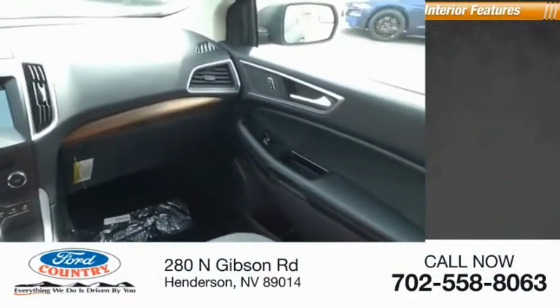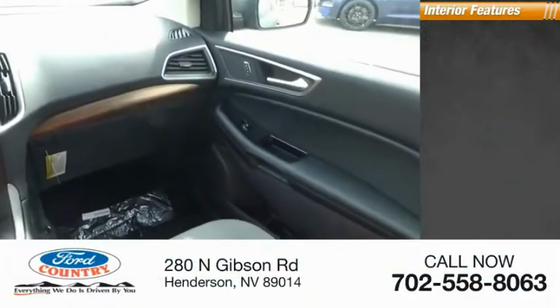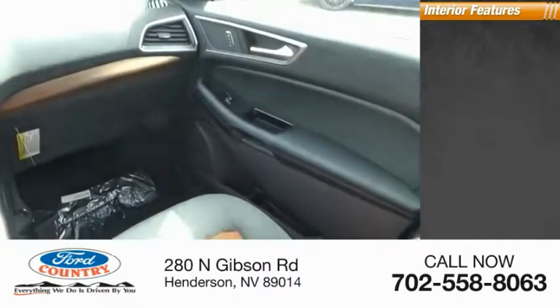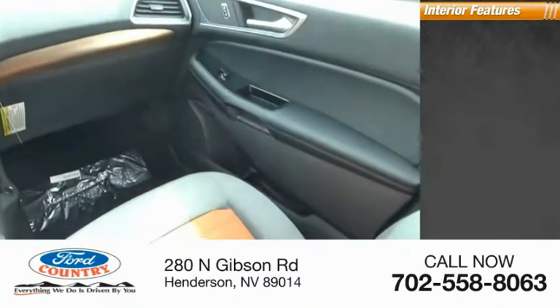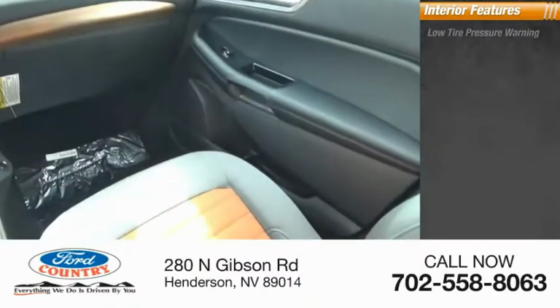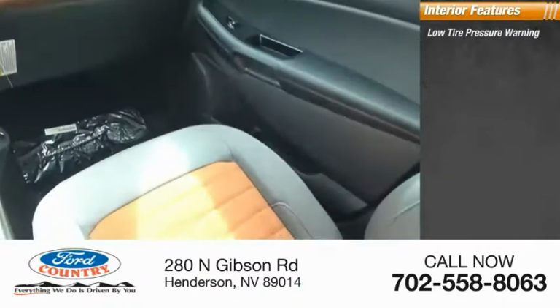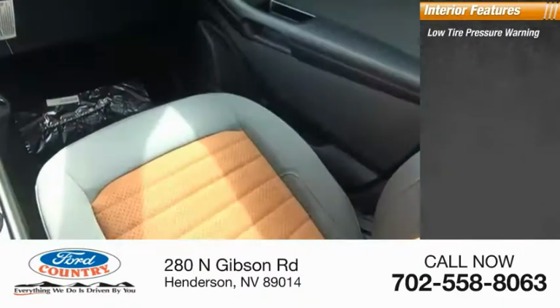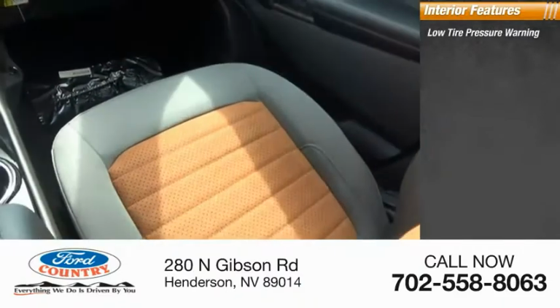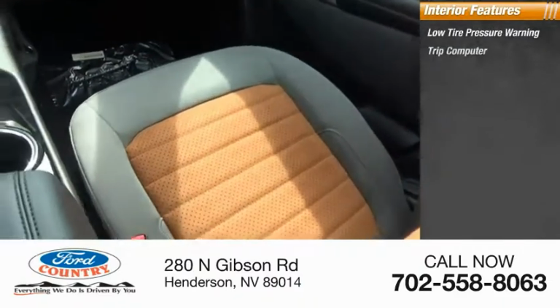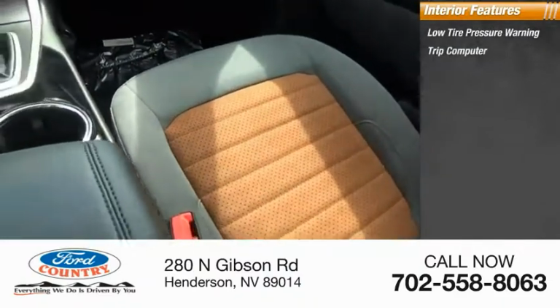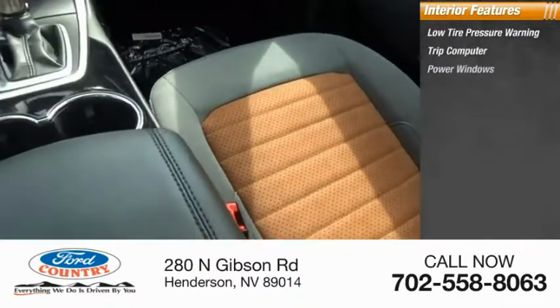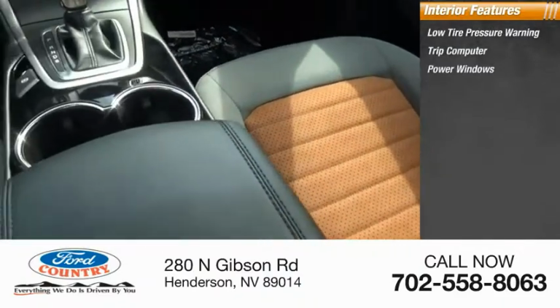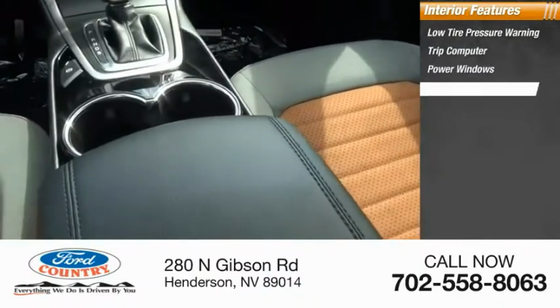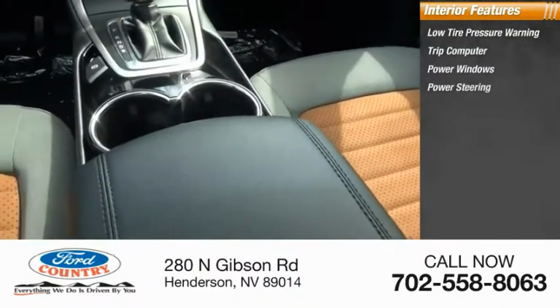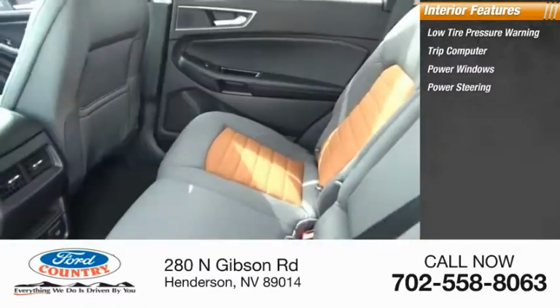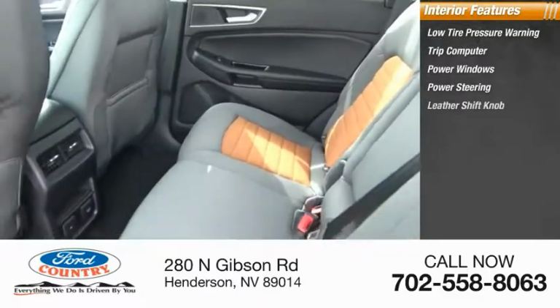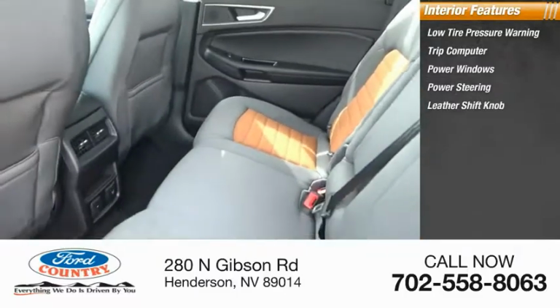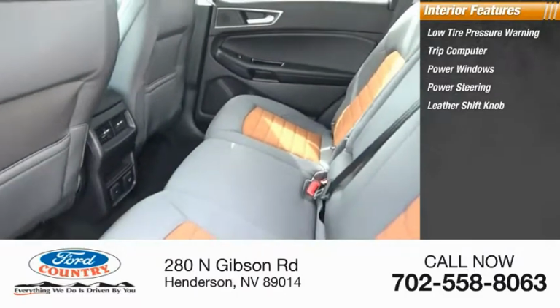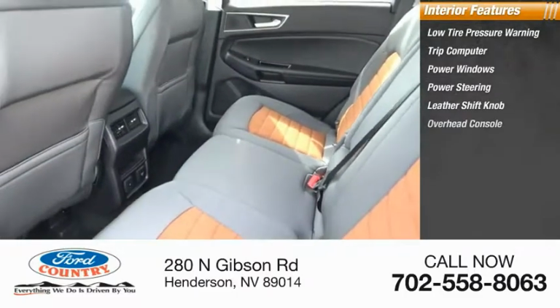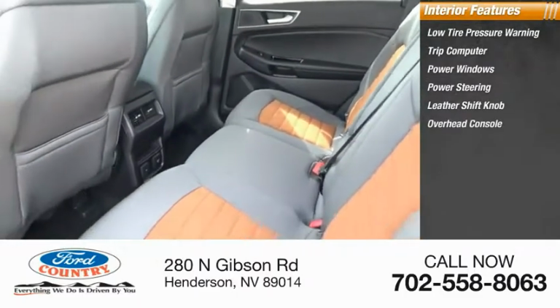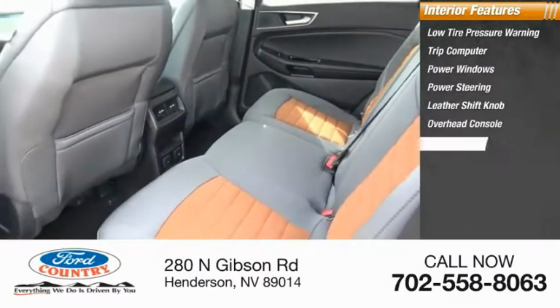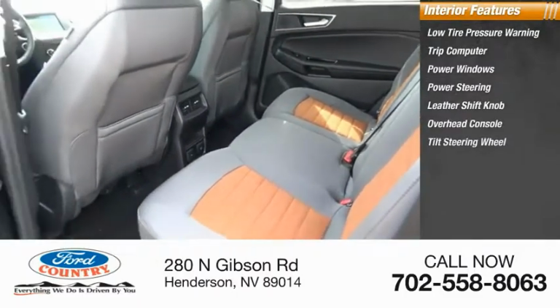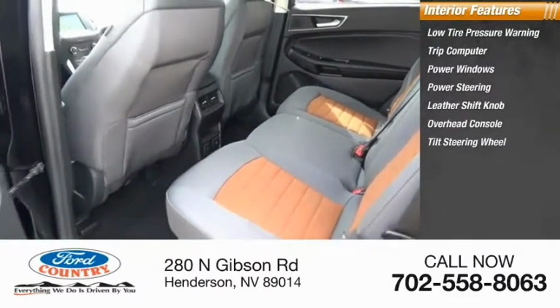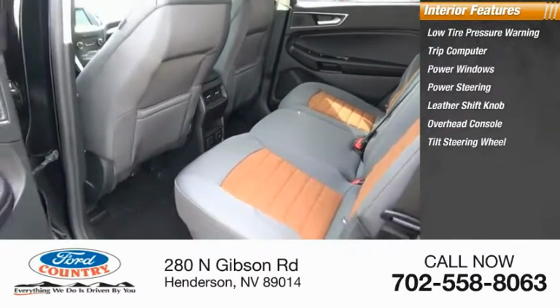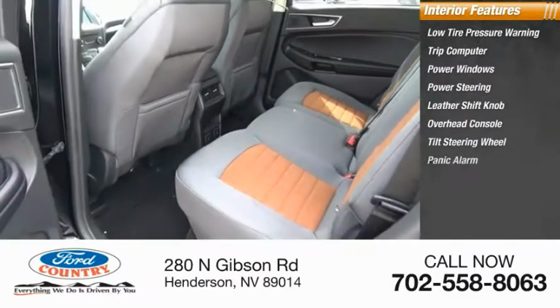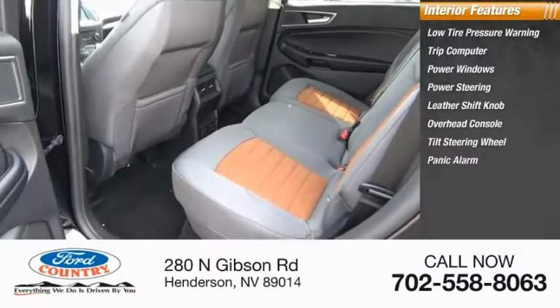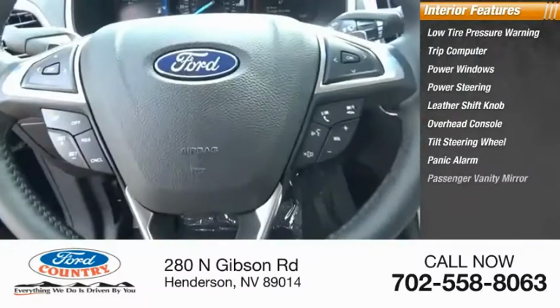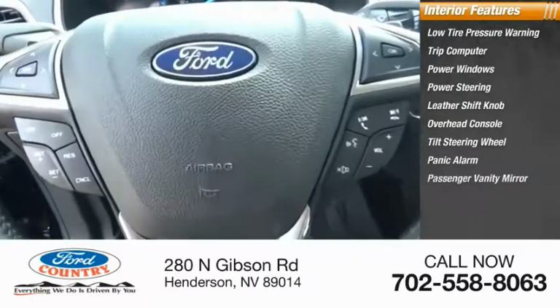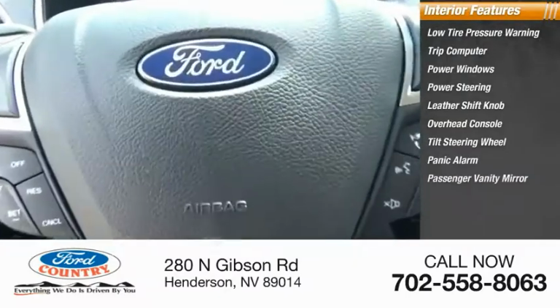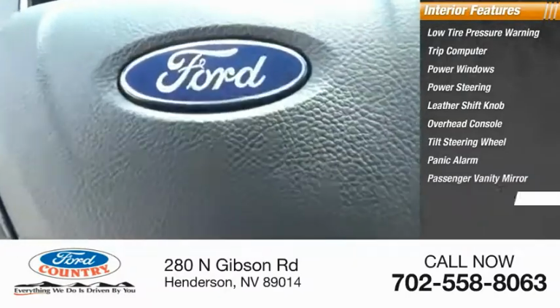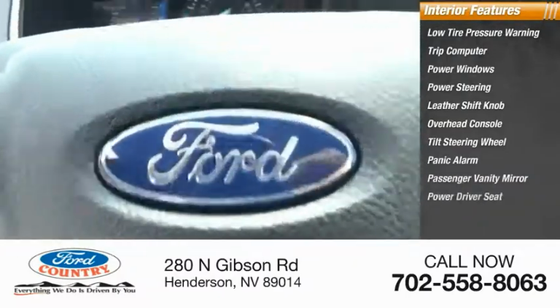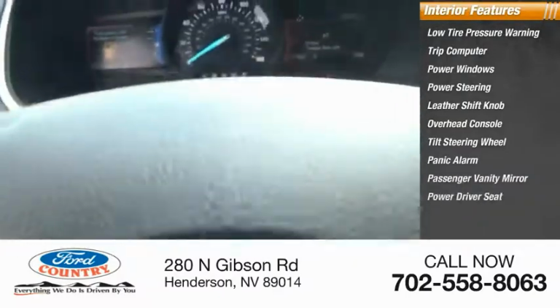Inside you'll find low tire pressure warning, trip computer, power windows, power steering, leather shift knob, overhead console, tilt steering wheel, panic alarm, passenger vanity mirror, power driver seat.